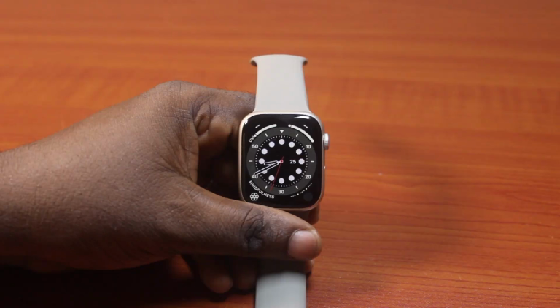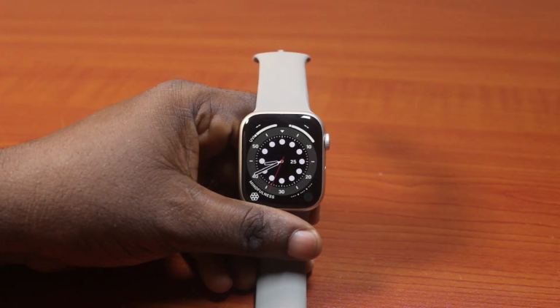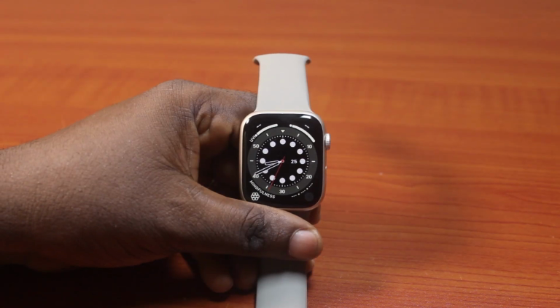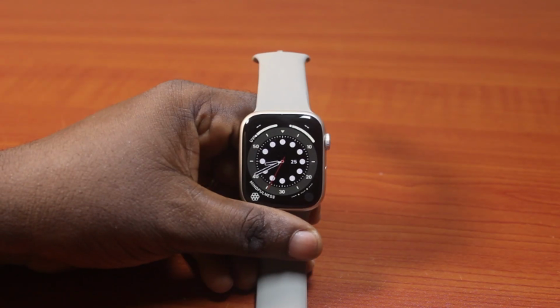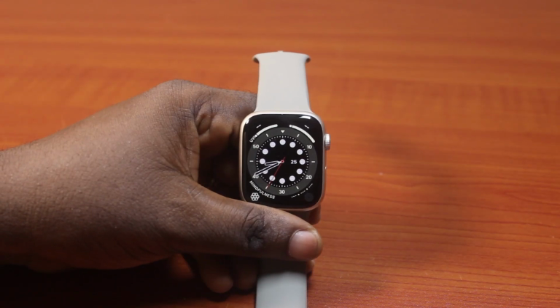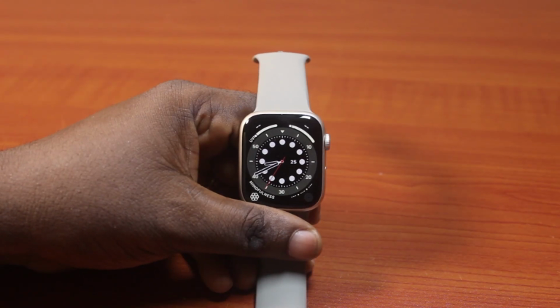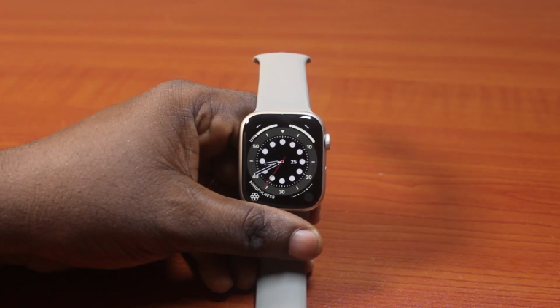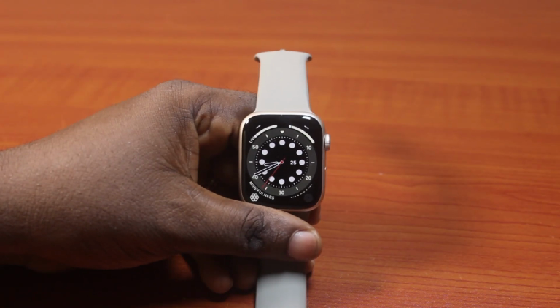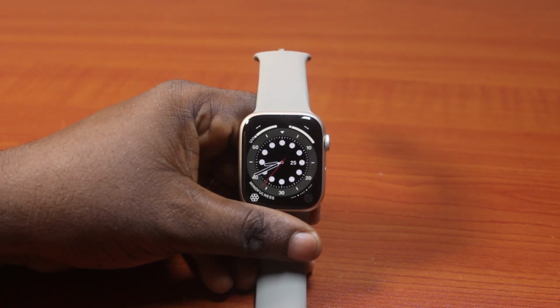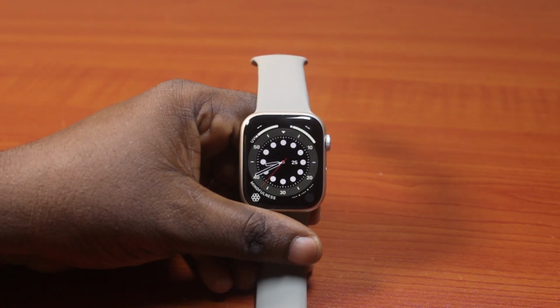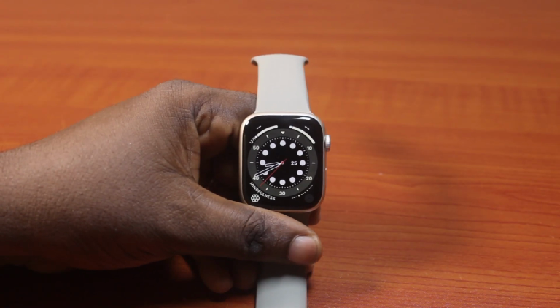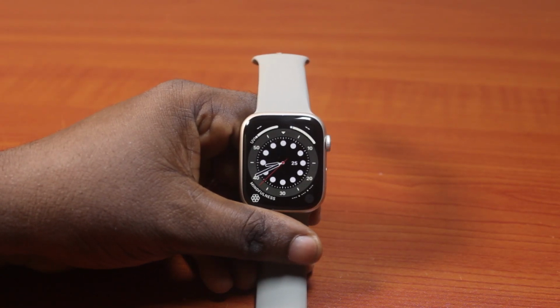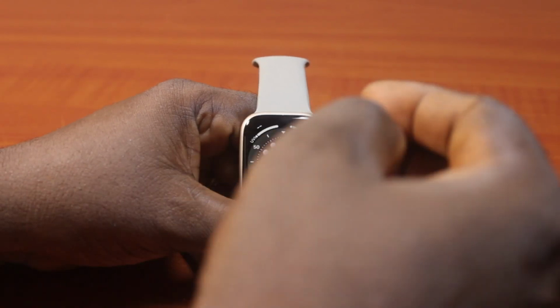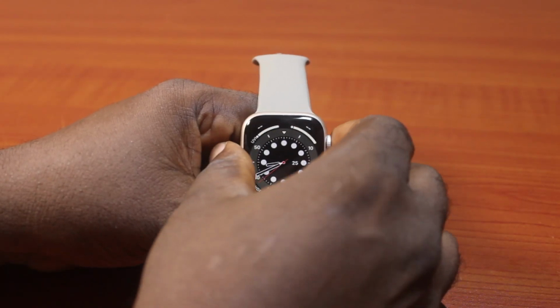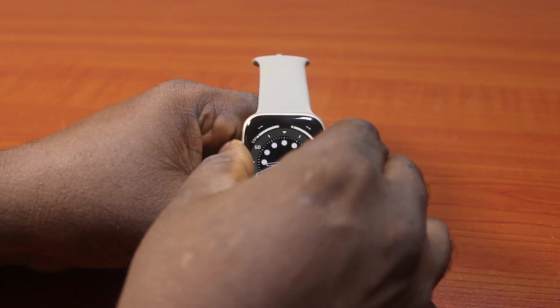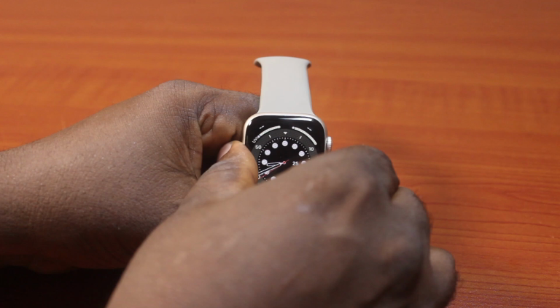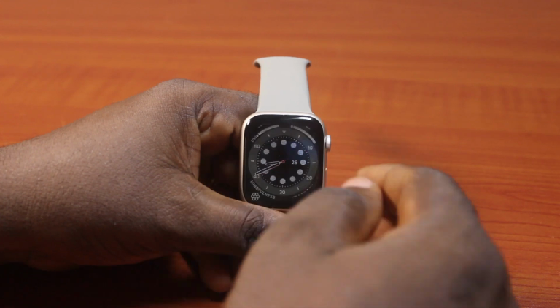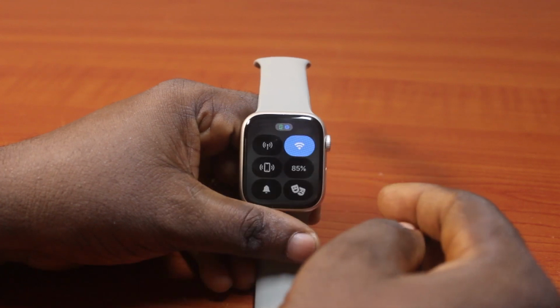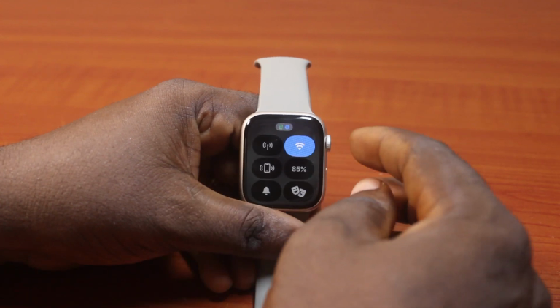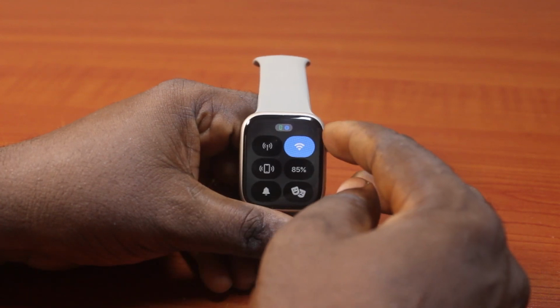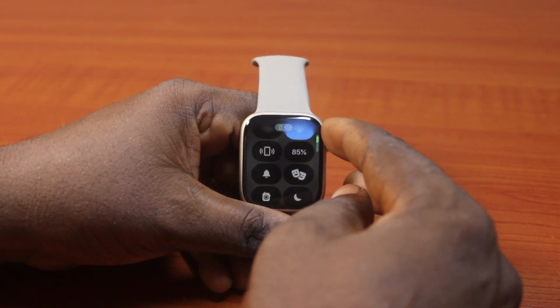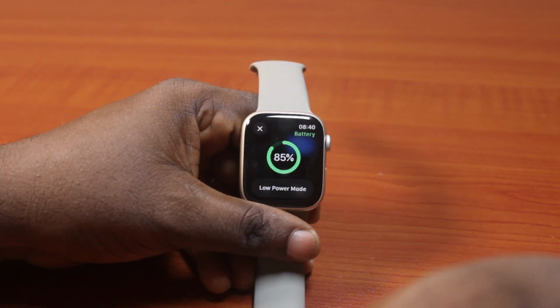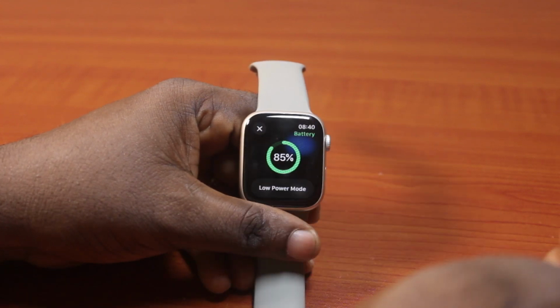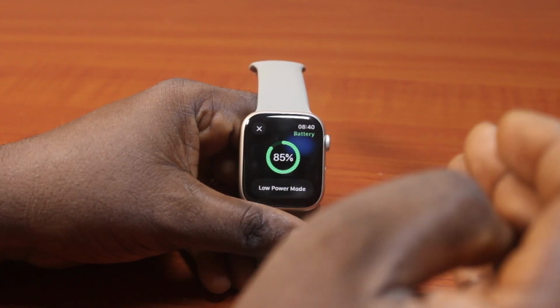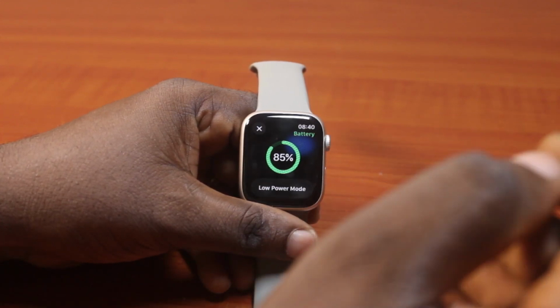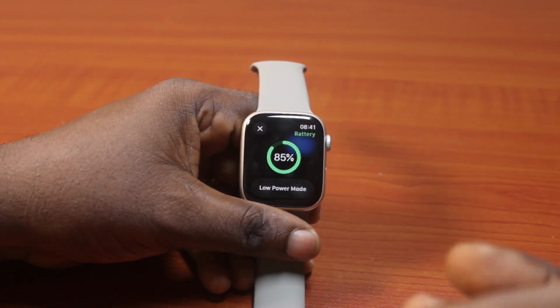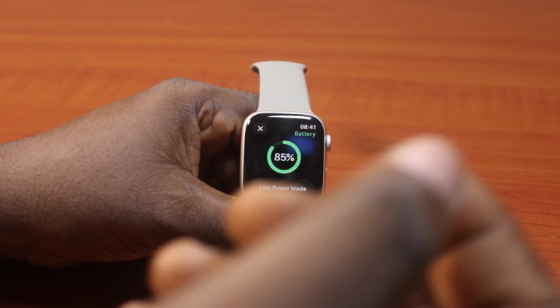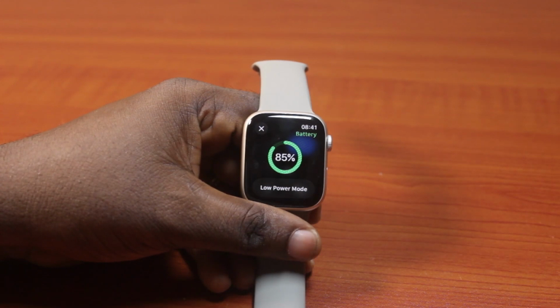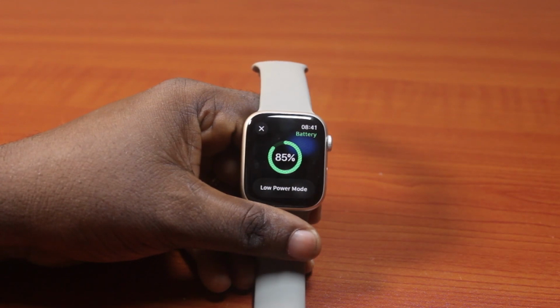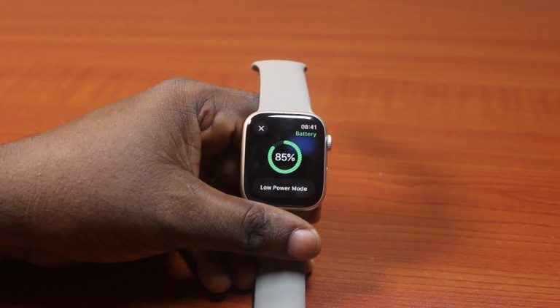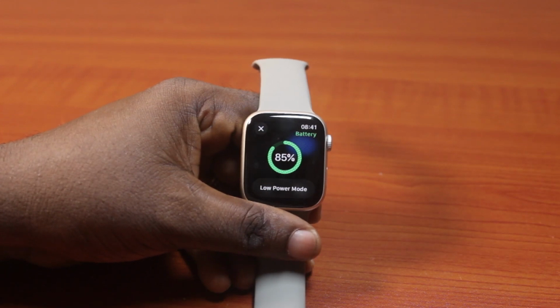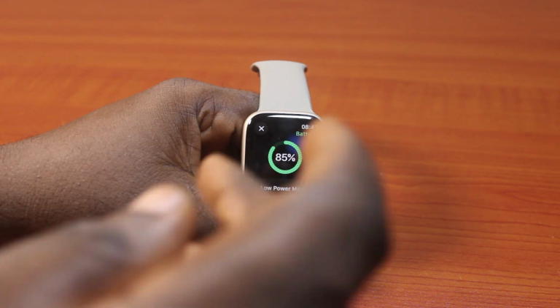In this video, I will detail how to check Apple Watch battery health. So if you have an Apple Watch, or mainly you are buying an Apple Watch used, then you can easily check the battery health to find out the strength of the Apple Watch battery.